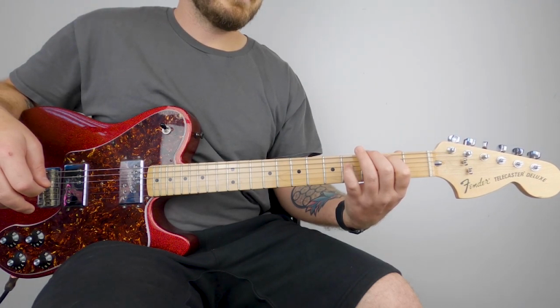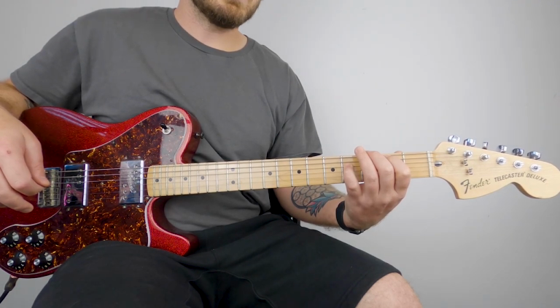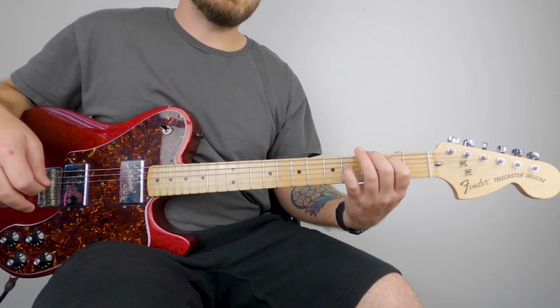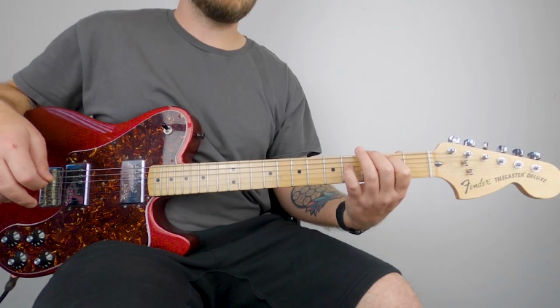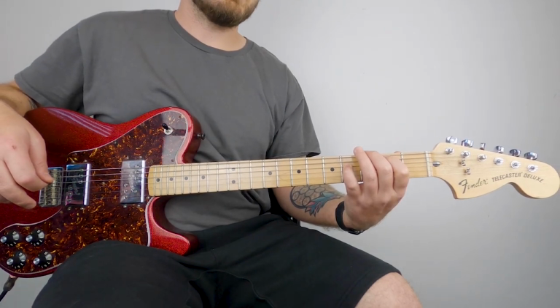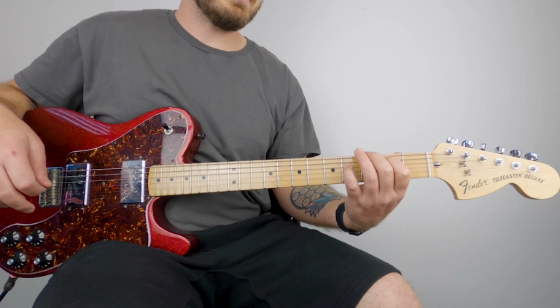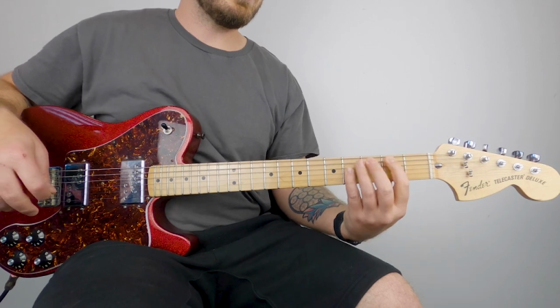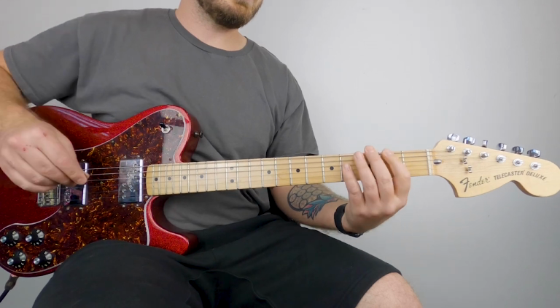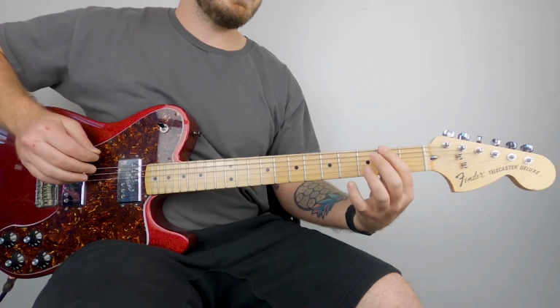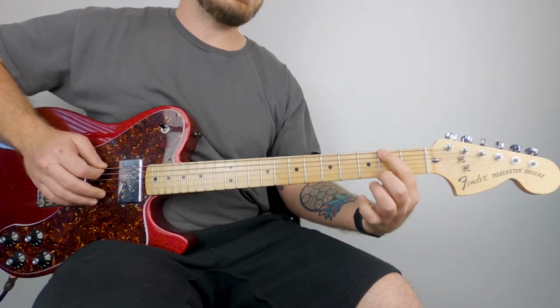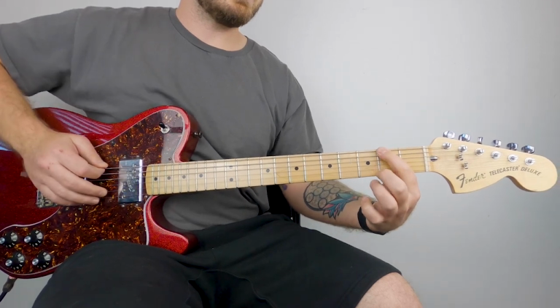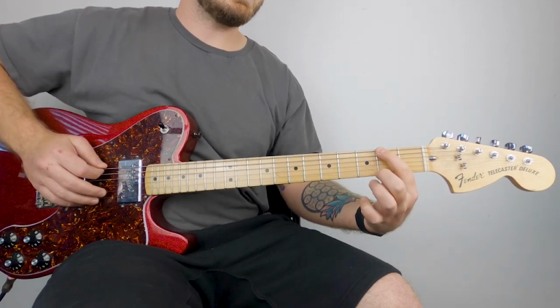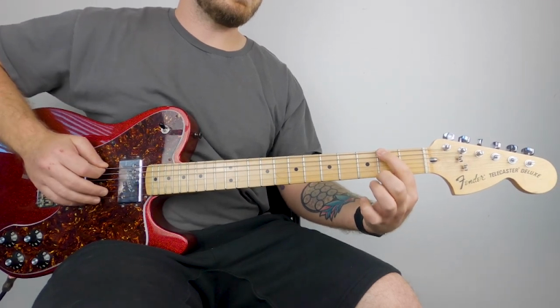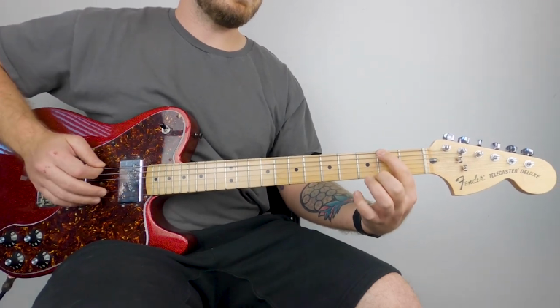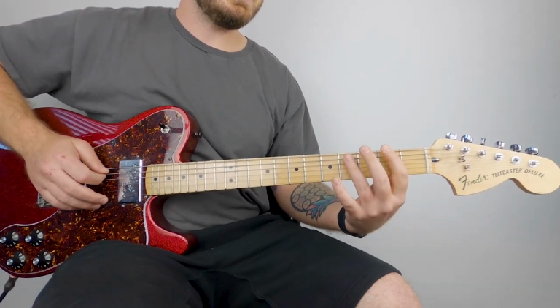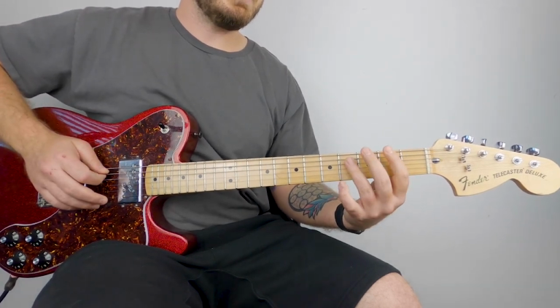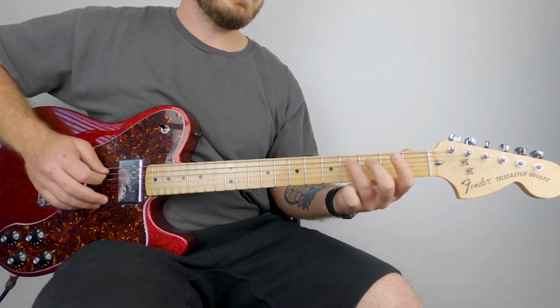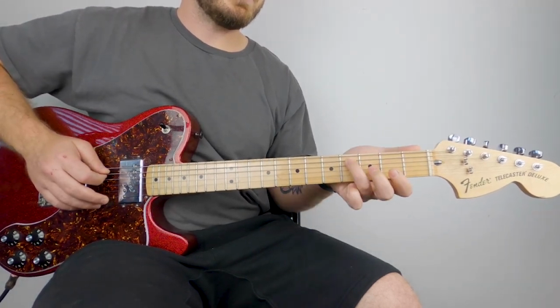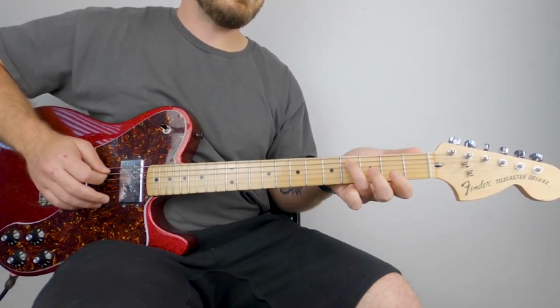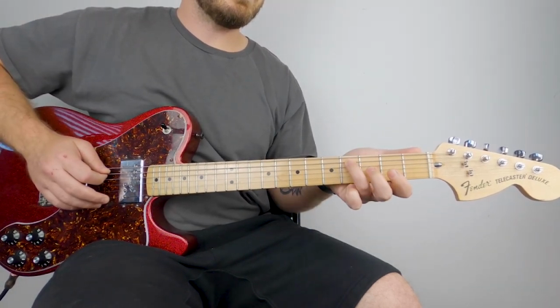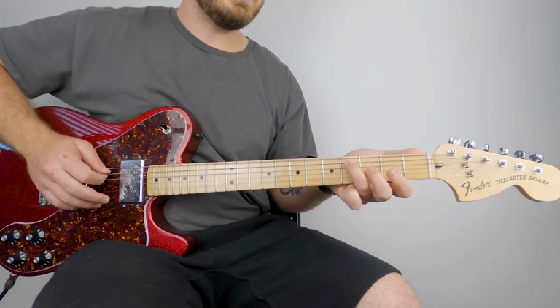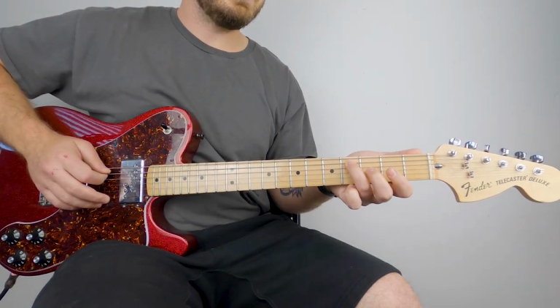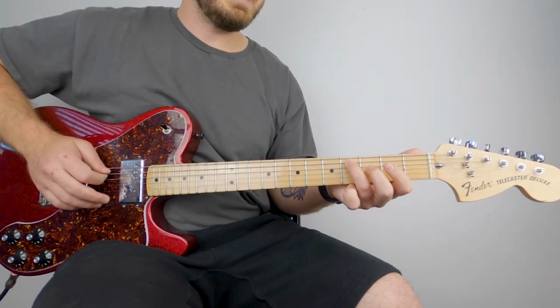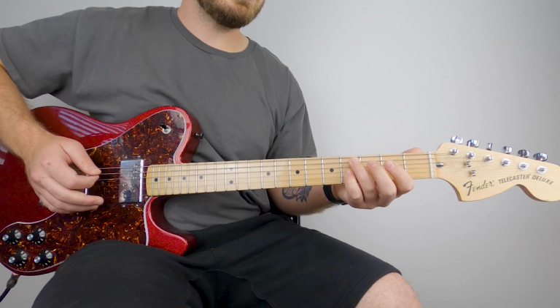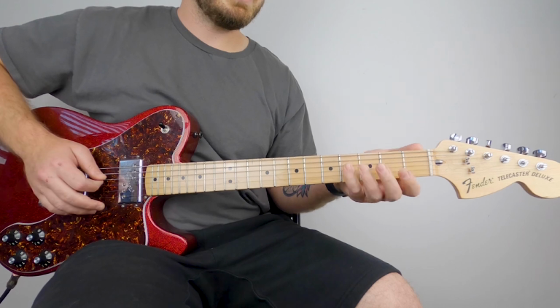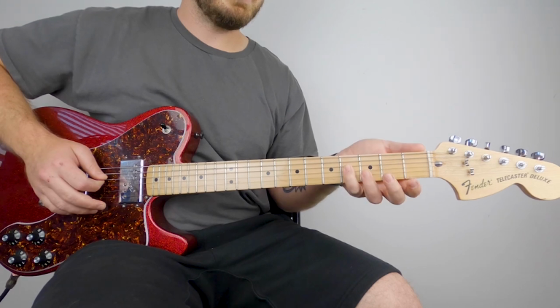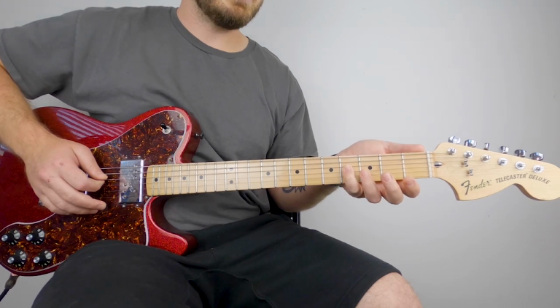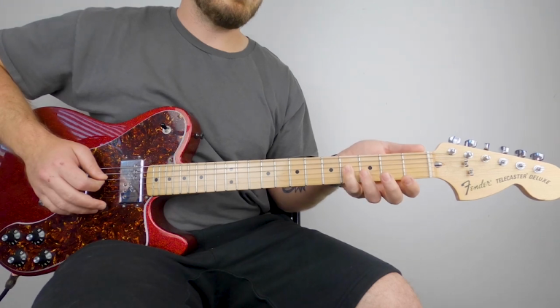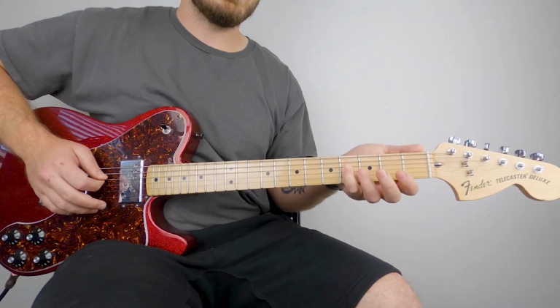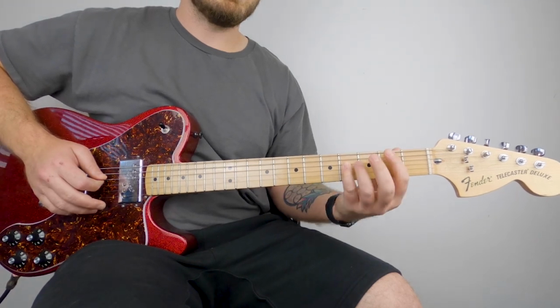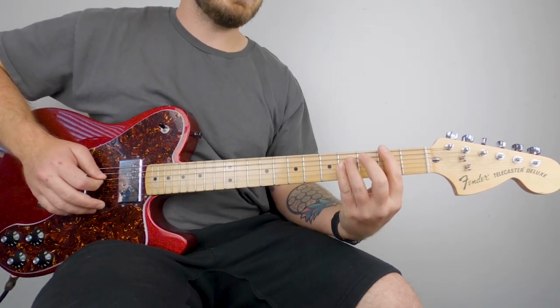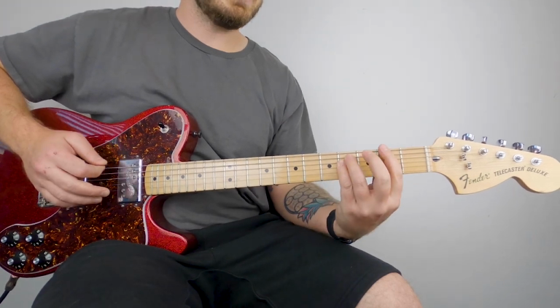Then we're going to an F sharp power chord — index finger on the second fret of the low E, ring finger on the fourth fret of the A string, pinky finger on the fourth fret of the D string.